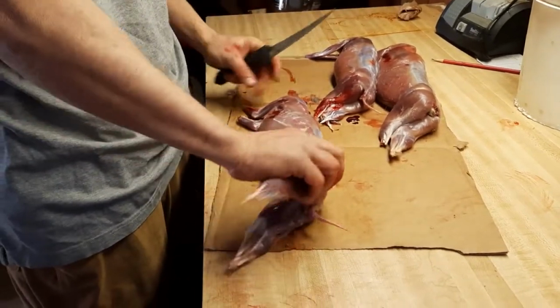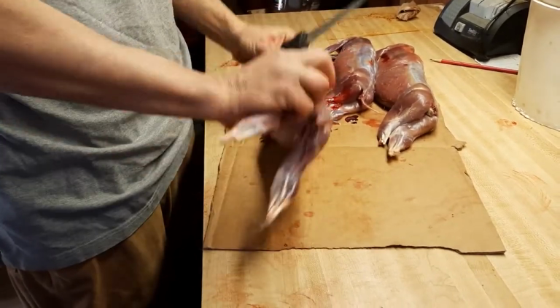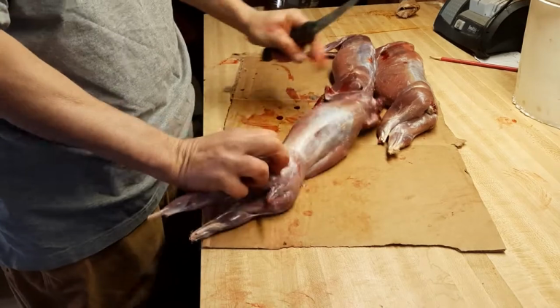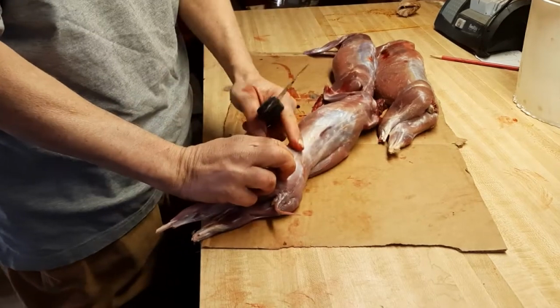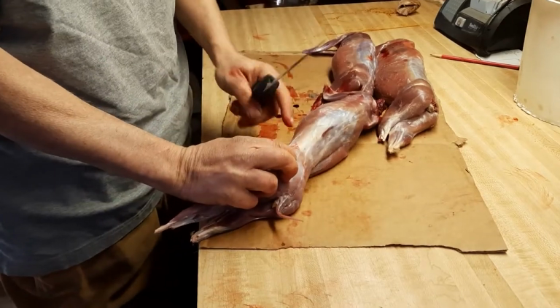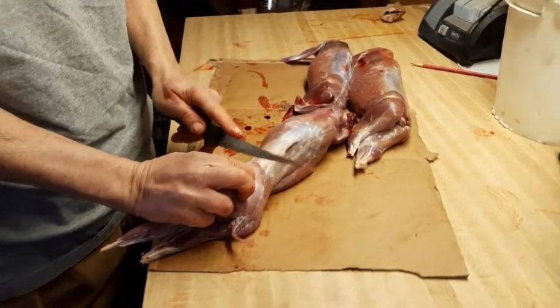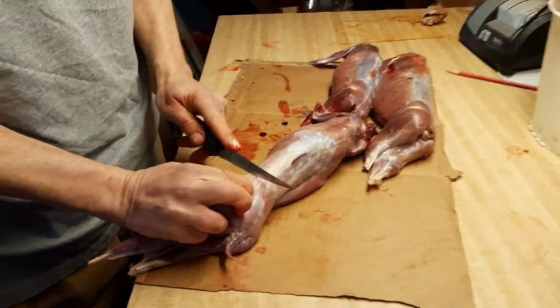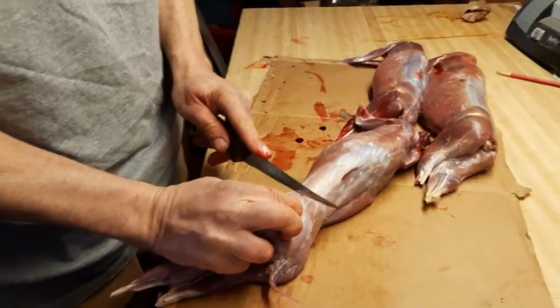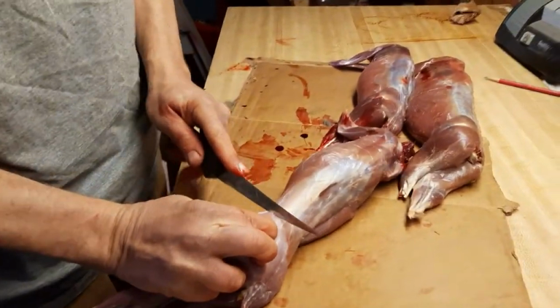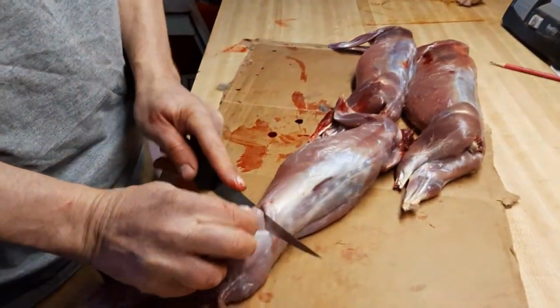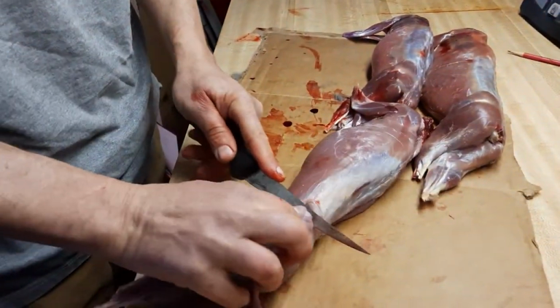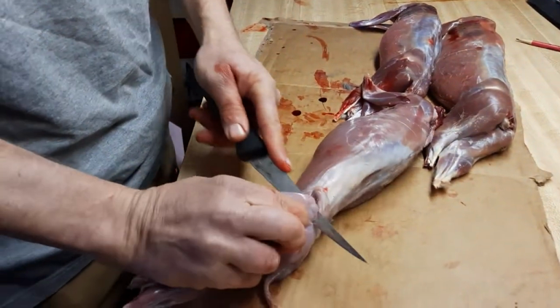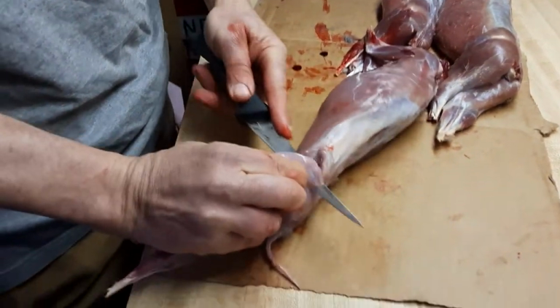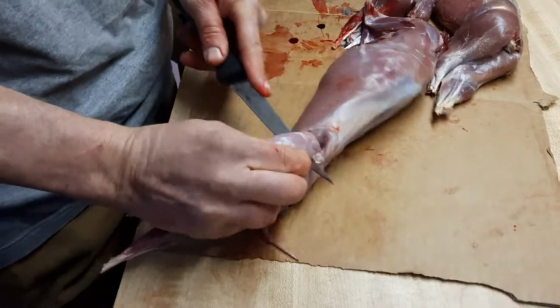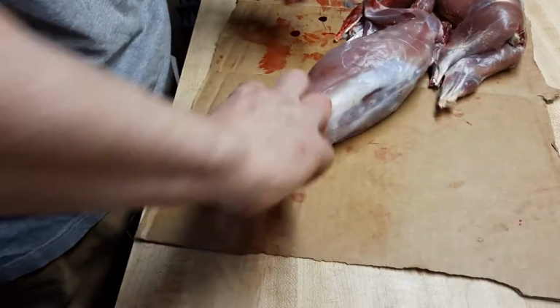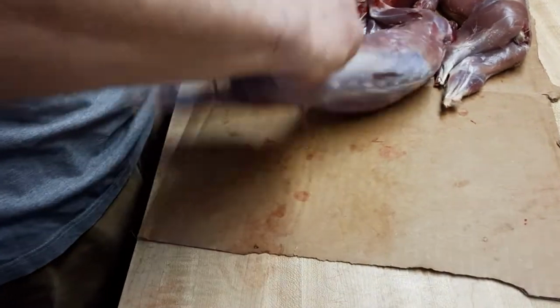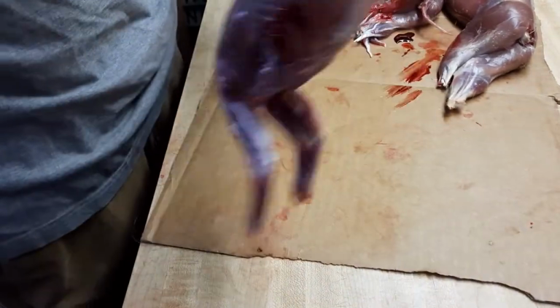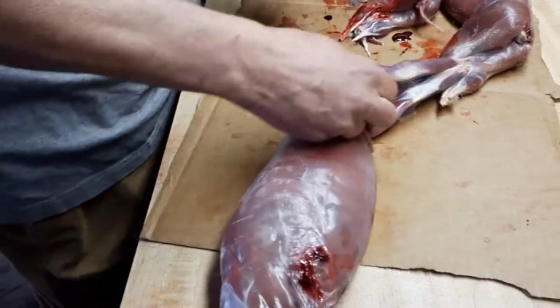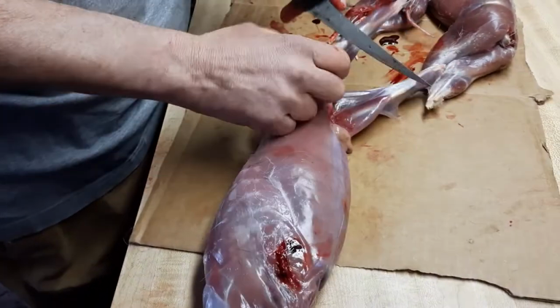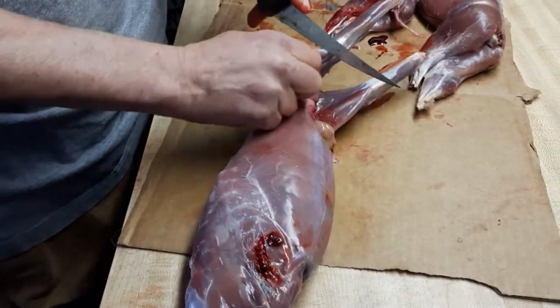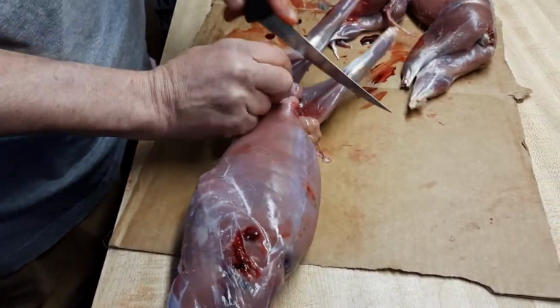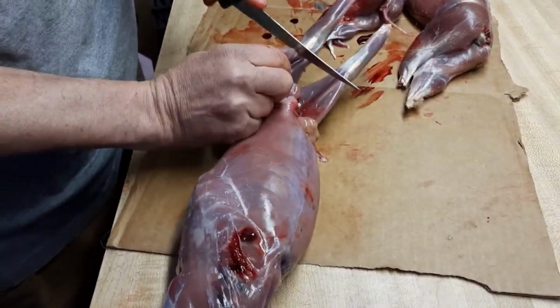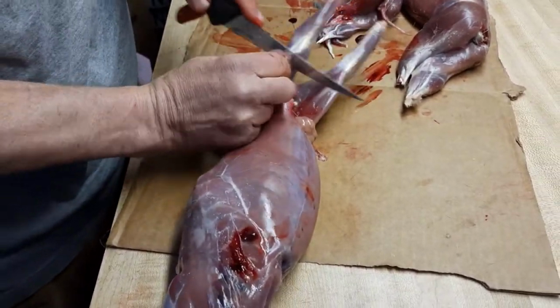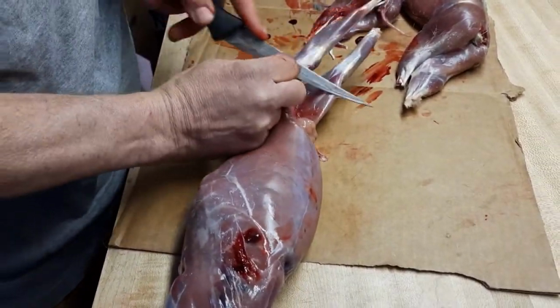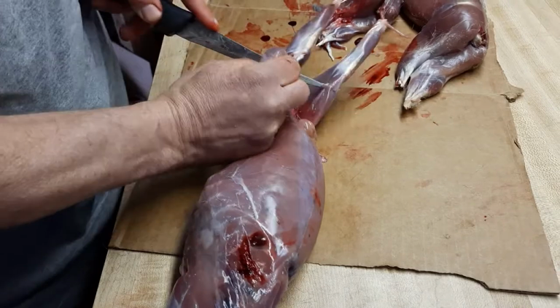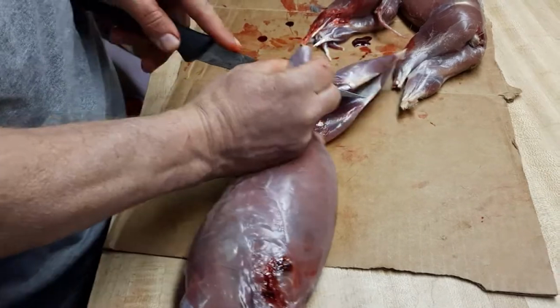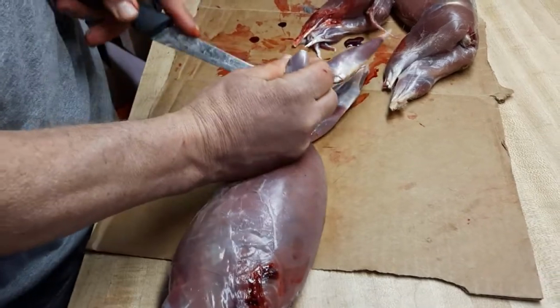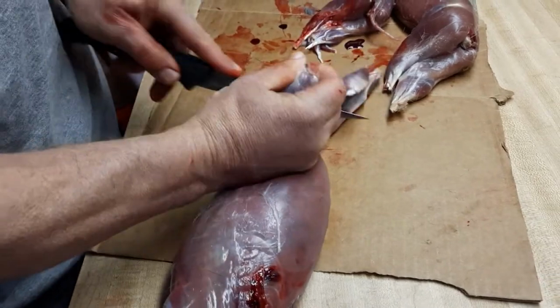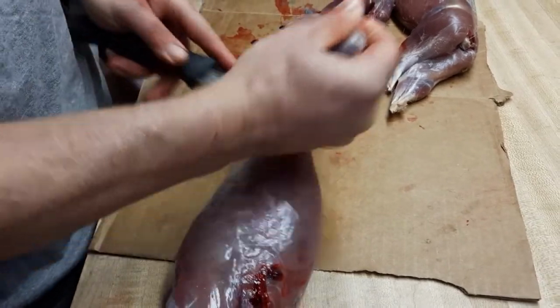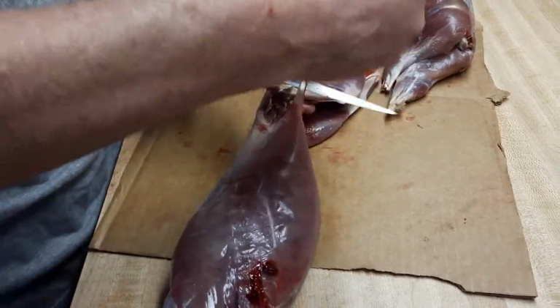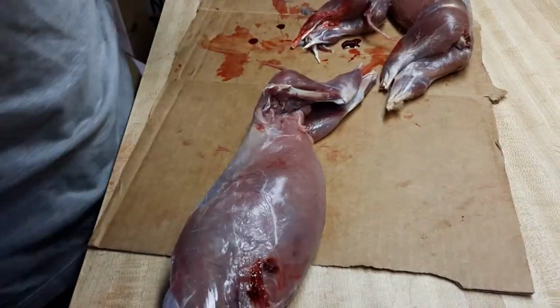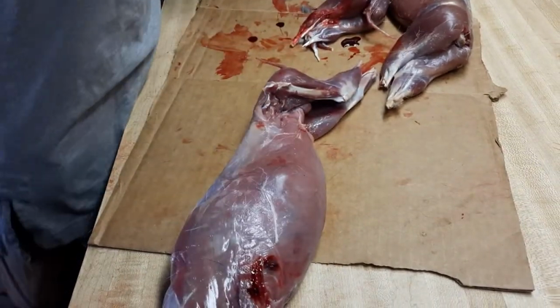First cut I make is a little bone here. You cut here, follow the bone around. Come up here, cut with the knee, follow the bone down. And there's your first piece.